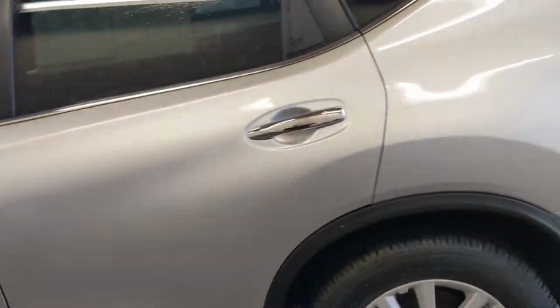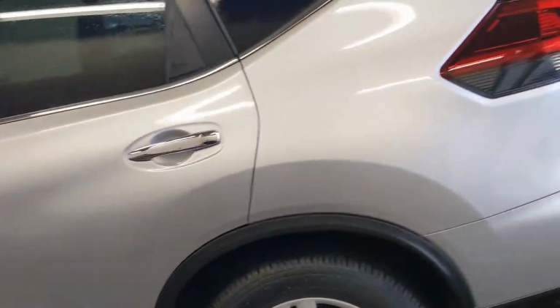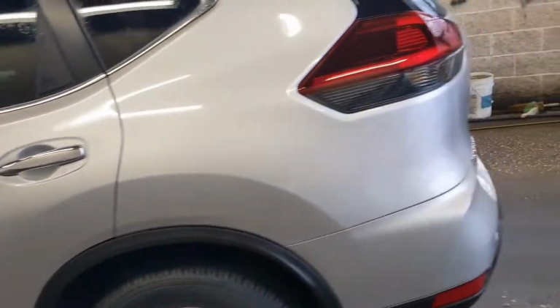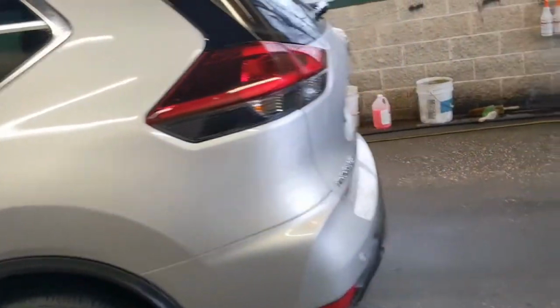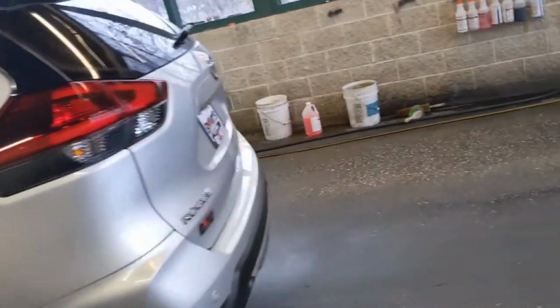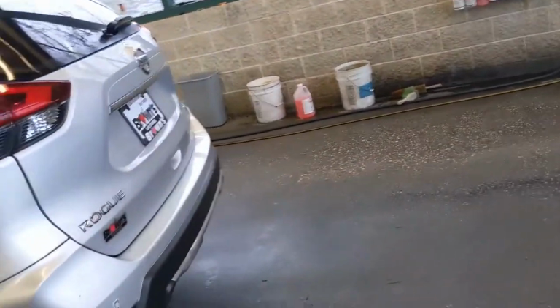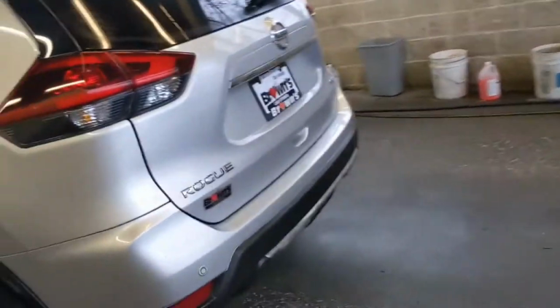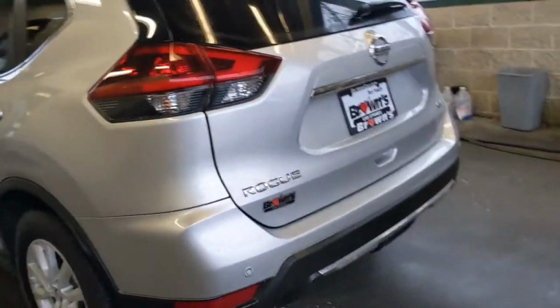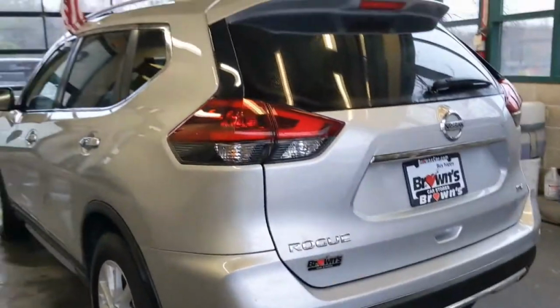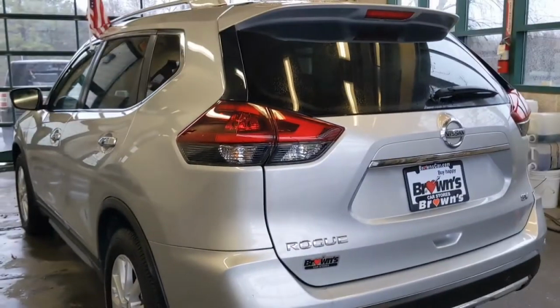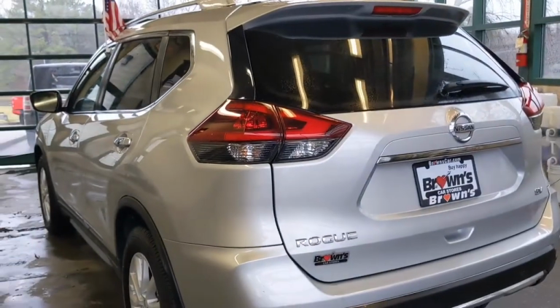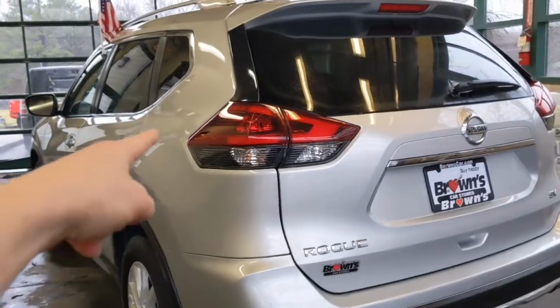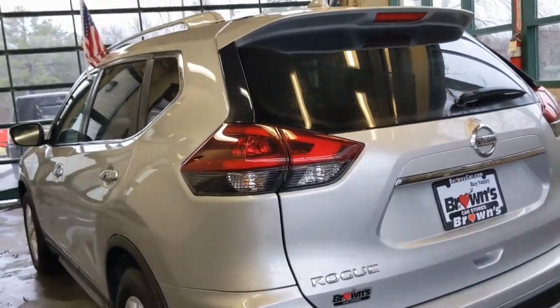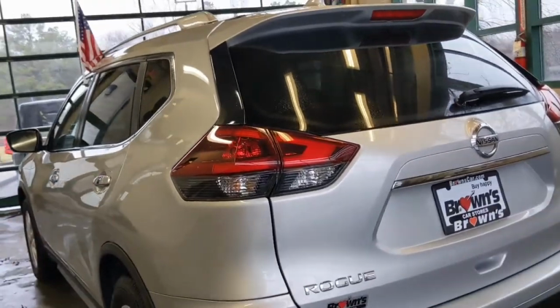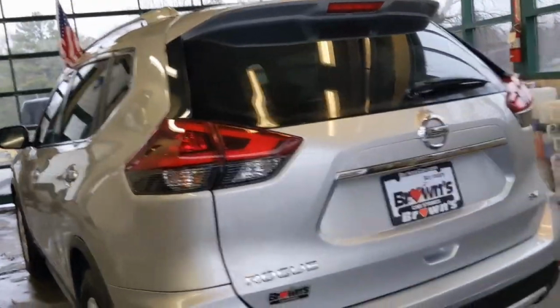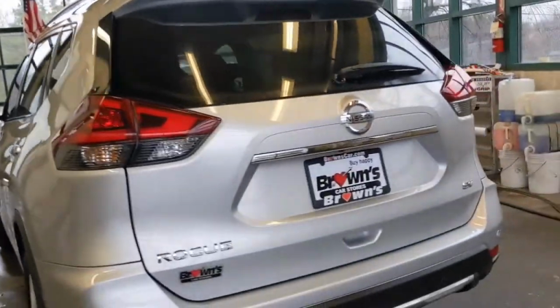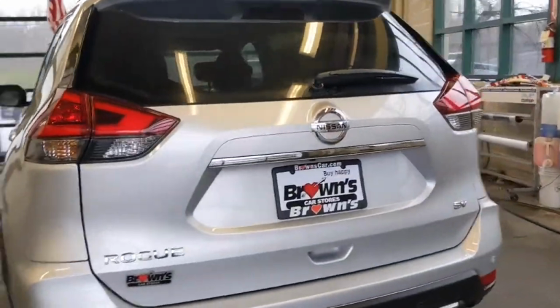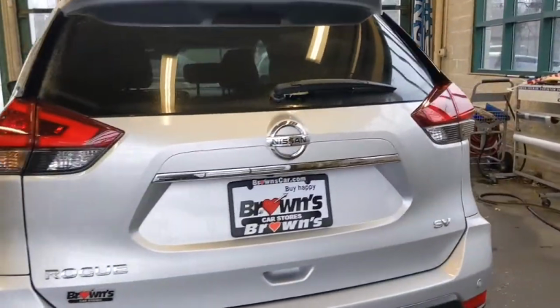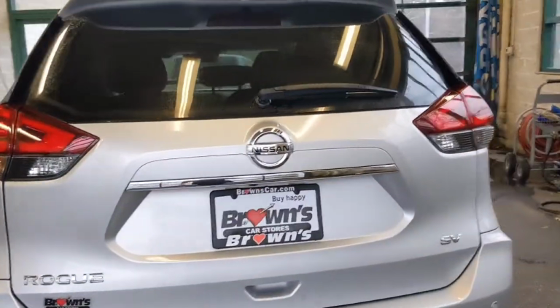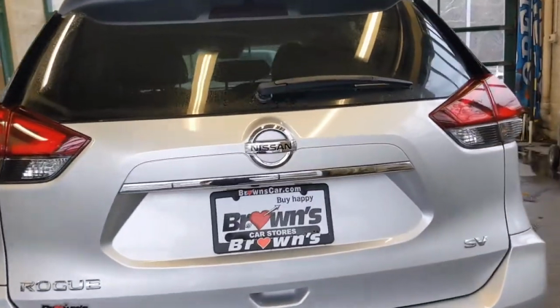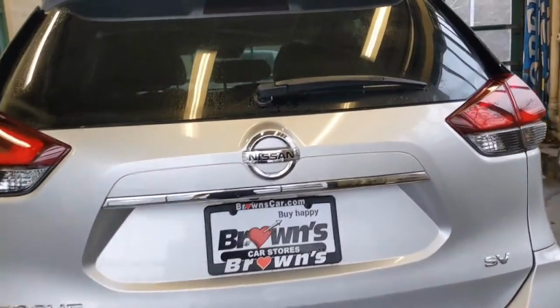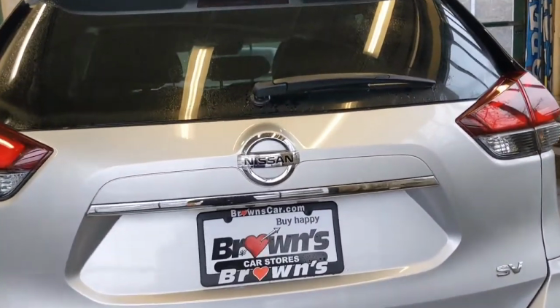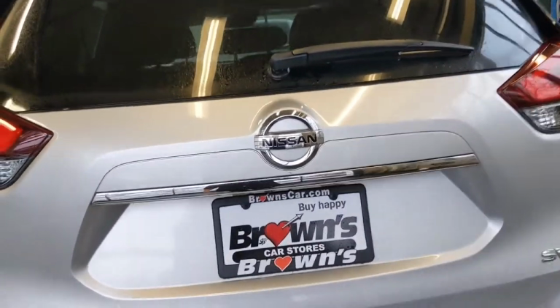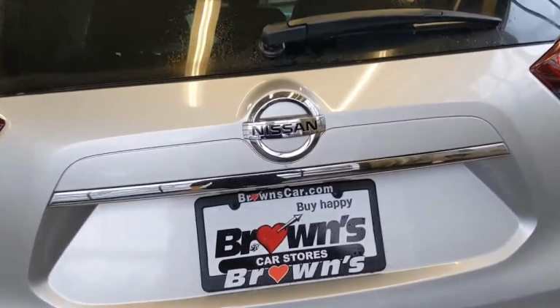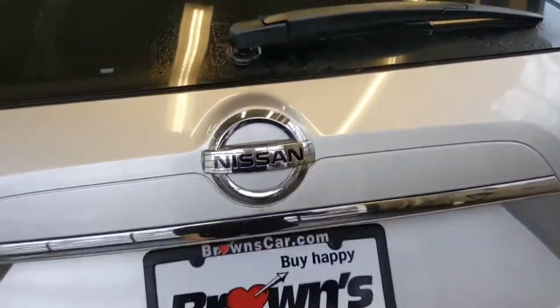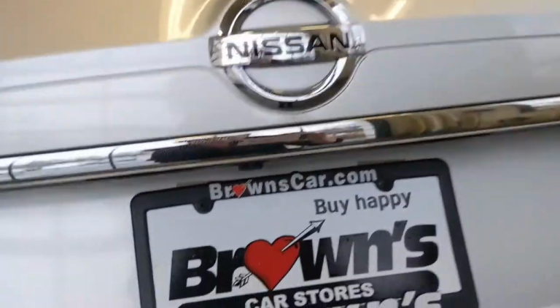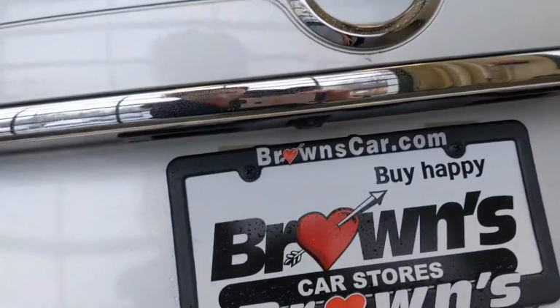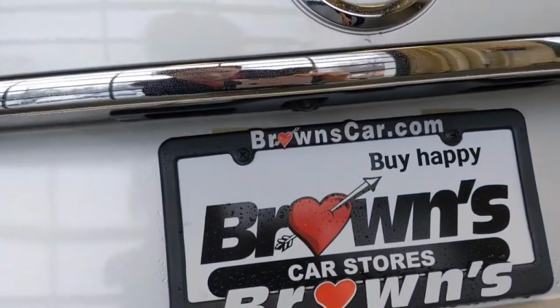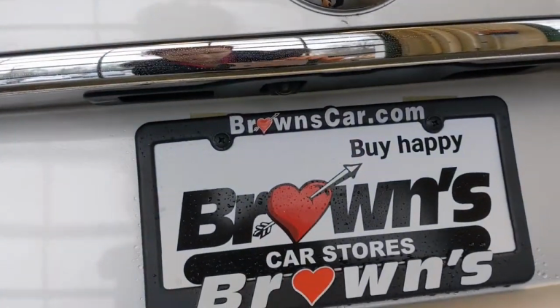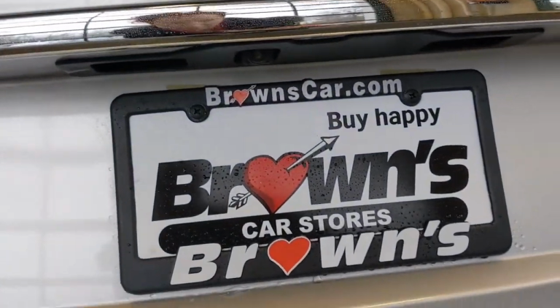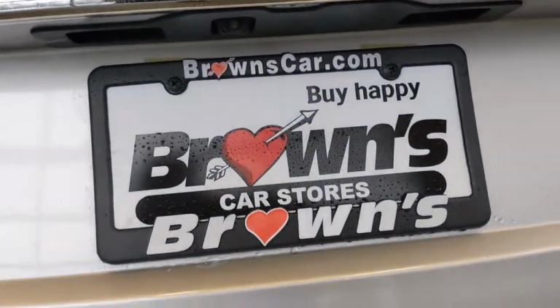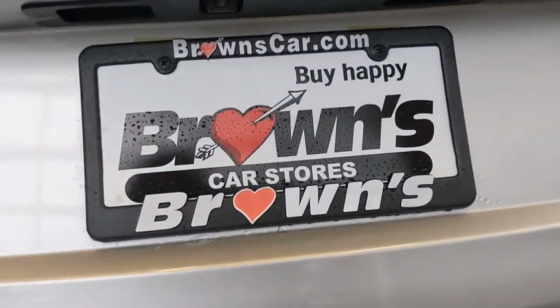Coming around the back of the vehicle here you have very nice broad tail lights. Back windshield wiper and the little backup camera there above the license plate.